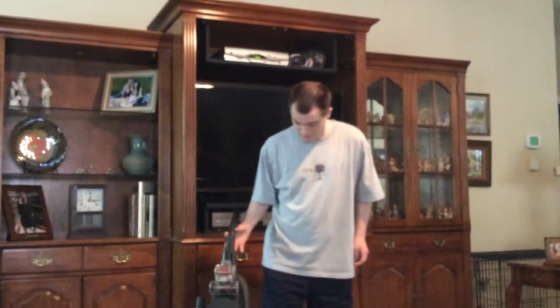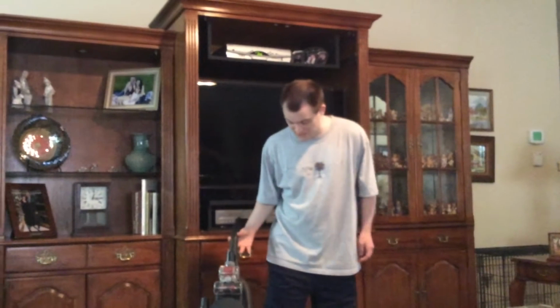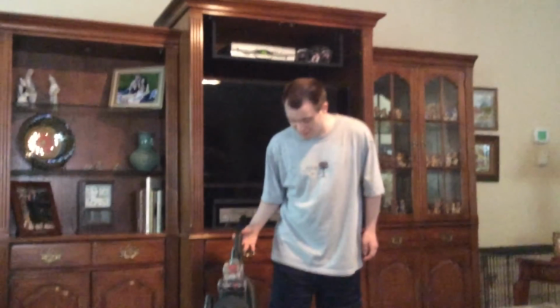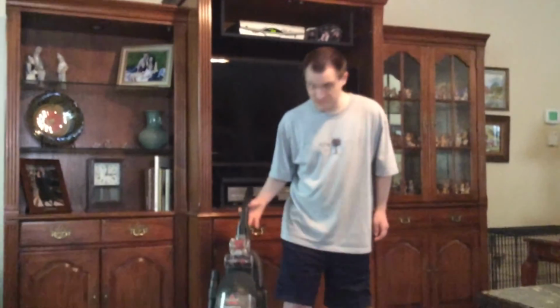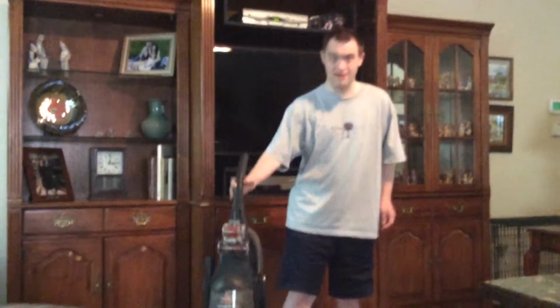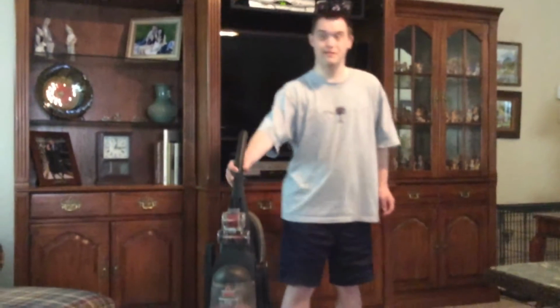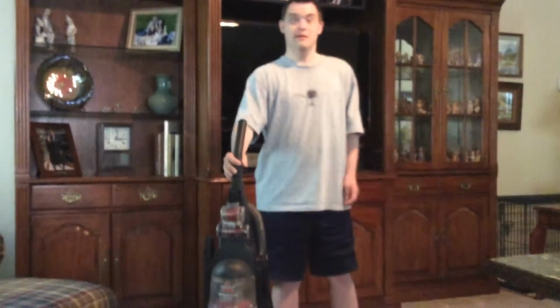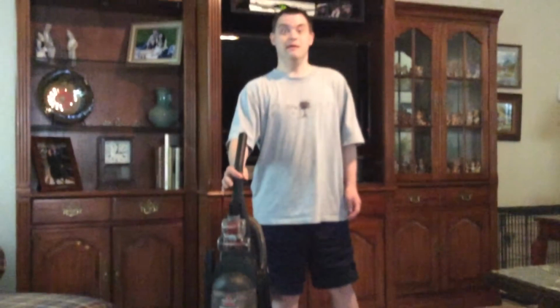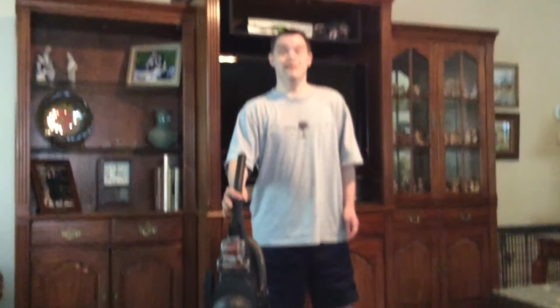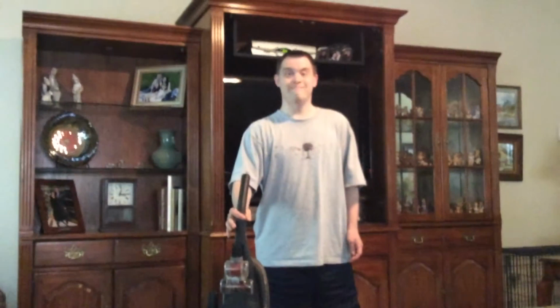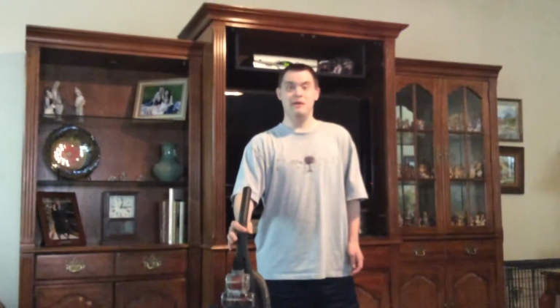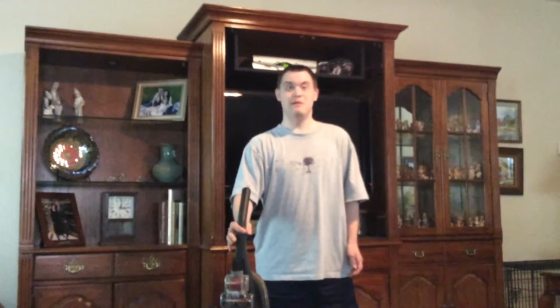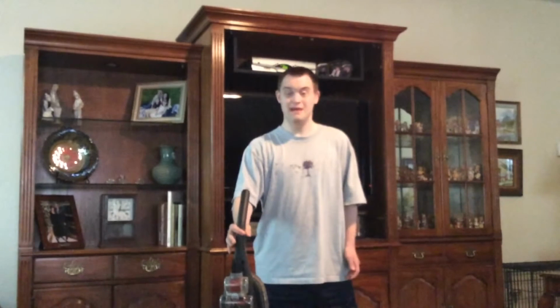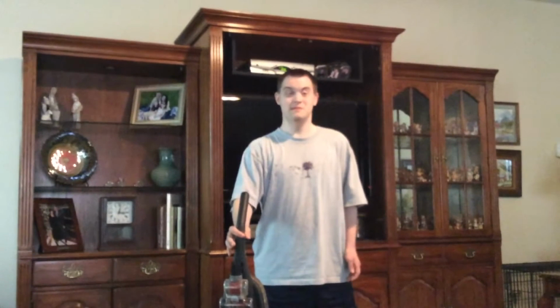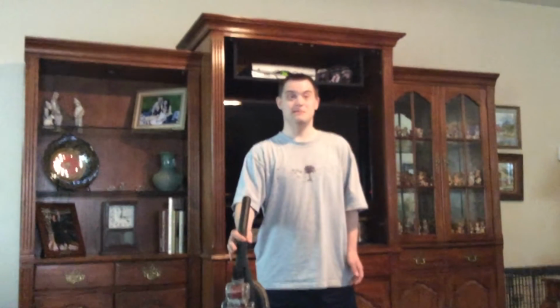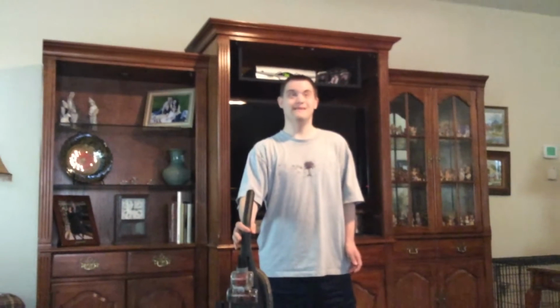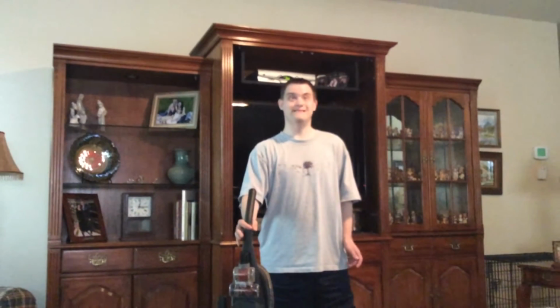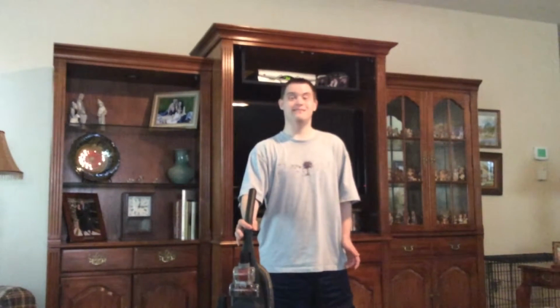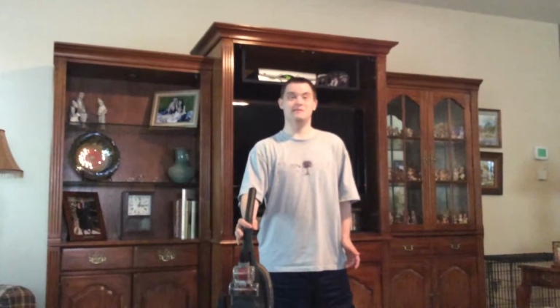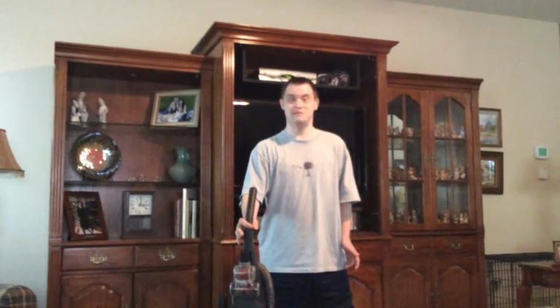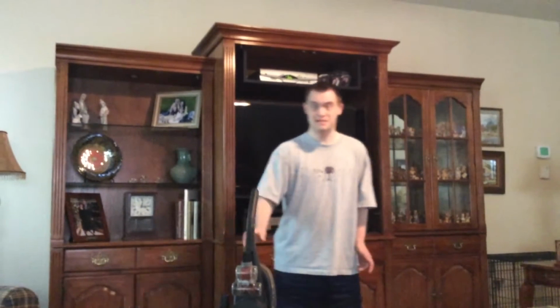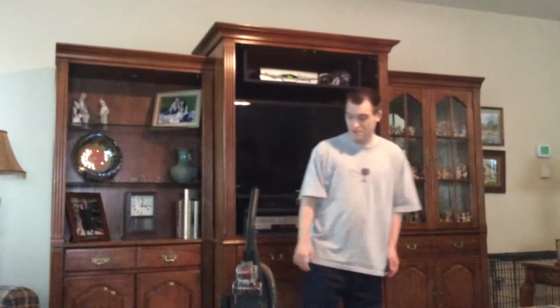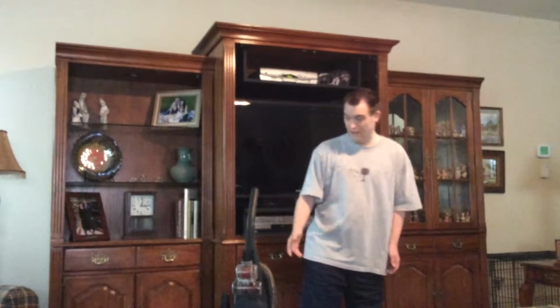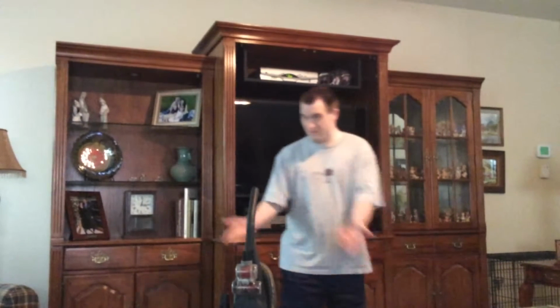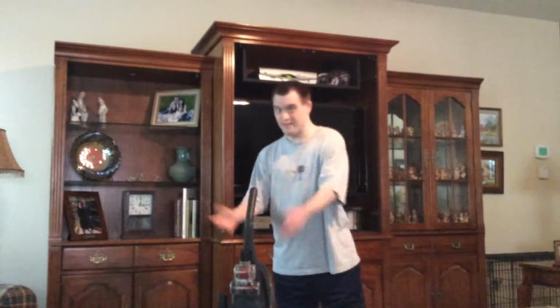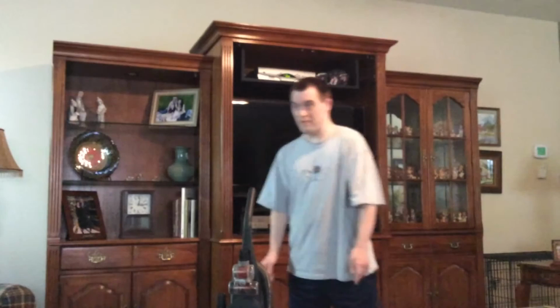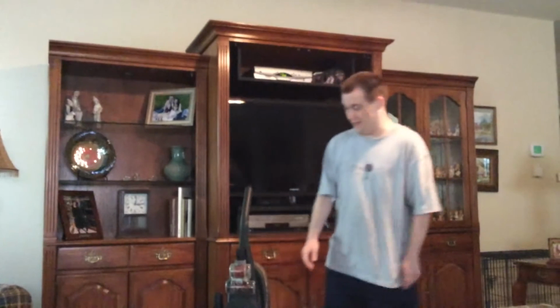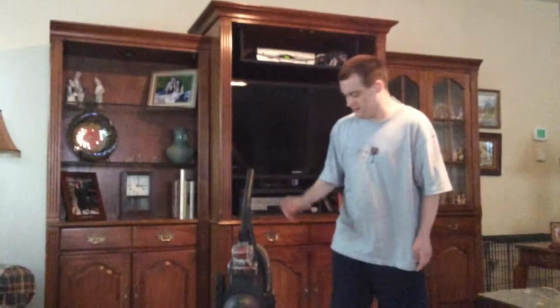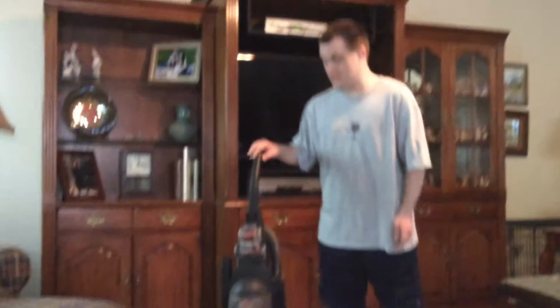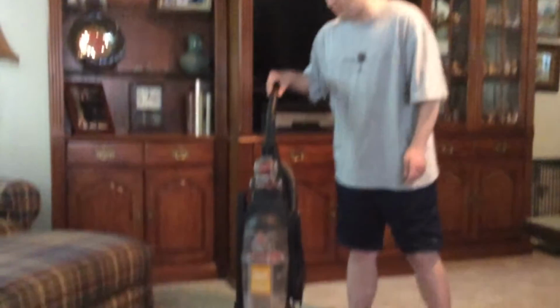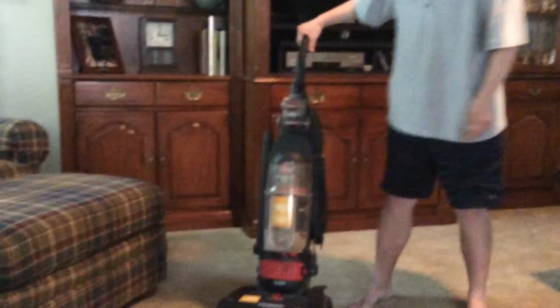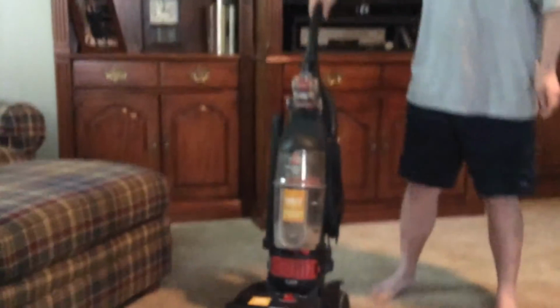Bissell first started in Grand Rapids, Michigan since 1876. This model came a bit later, since the 2000s.